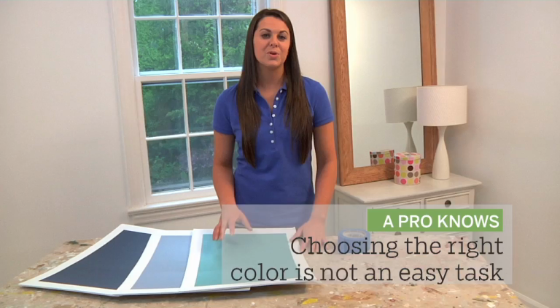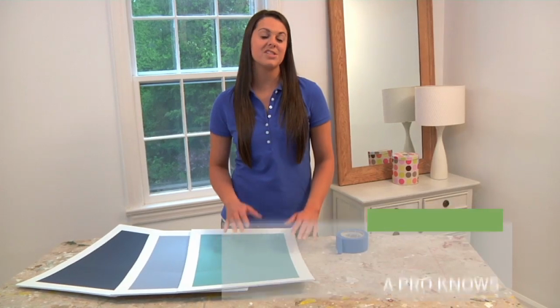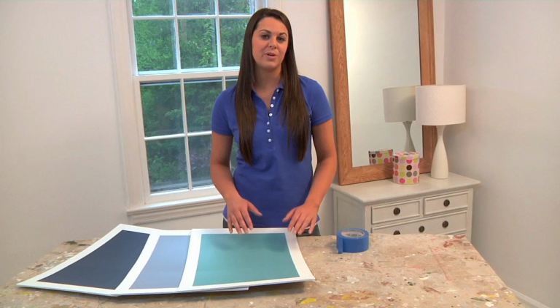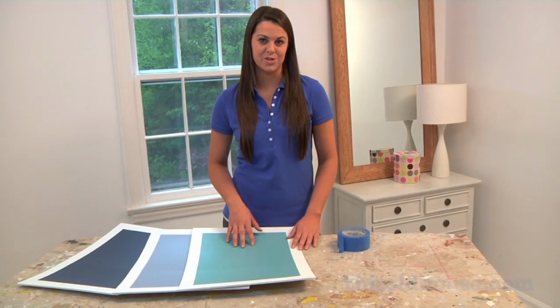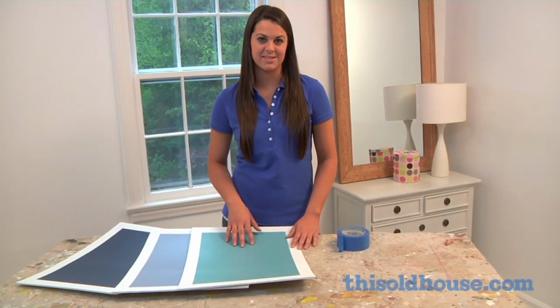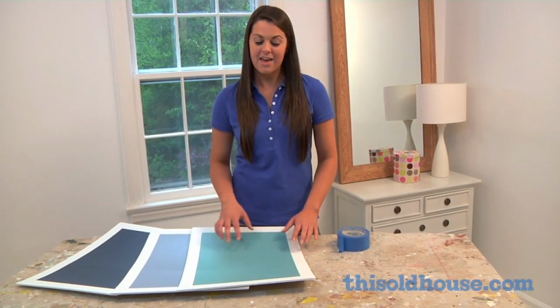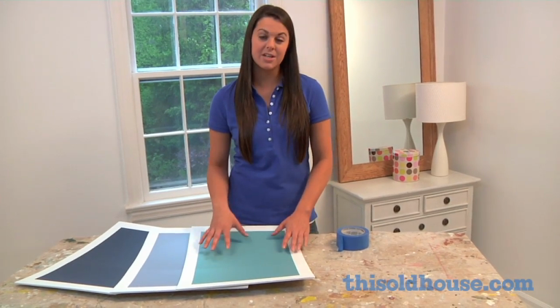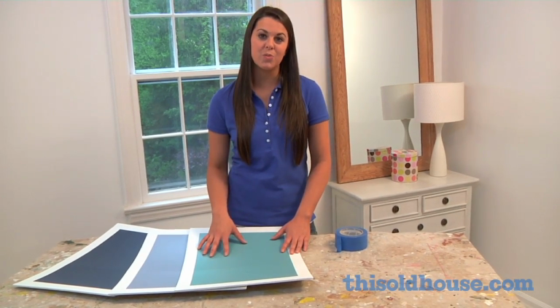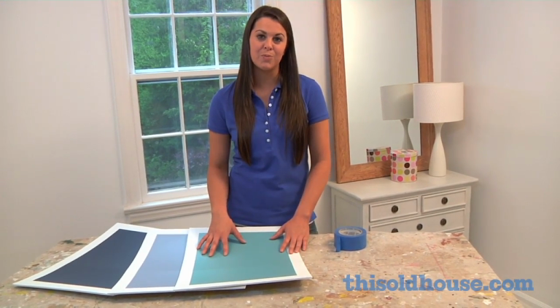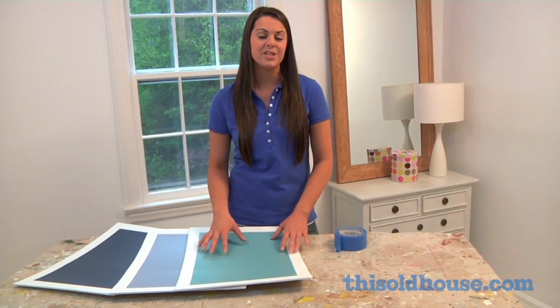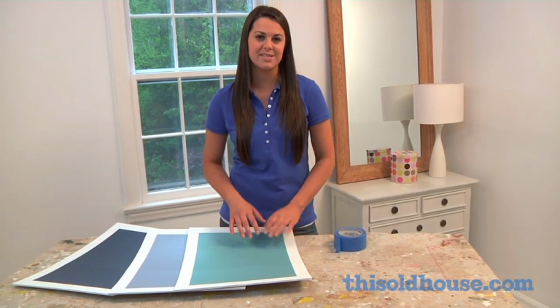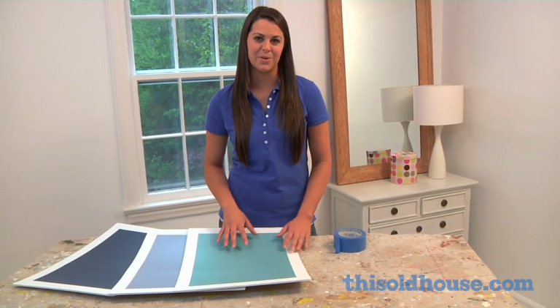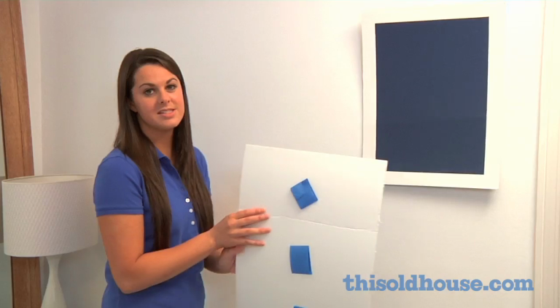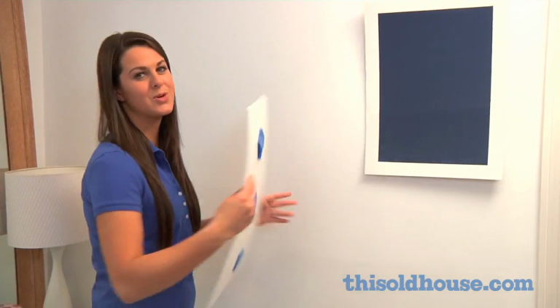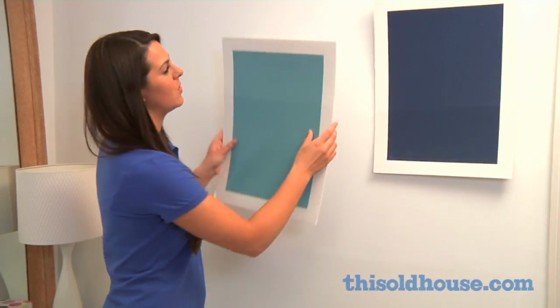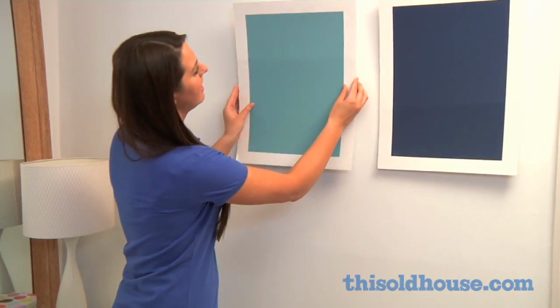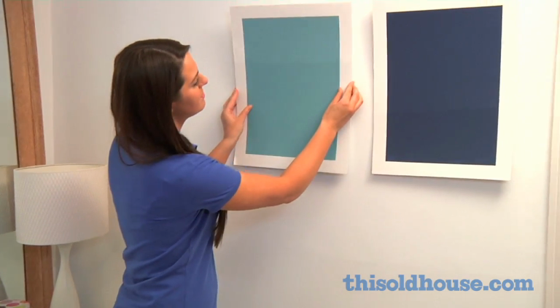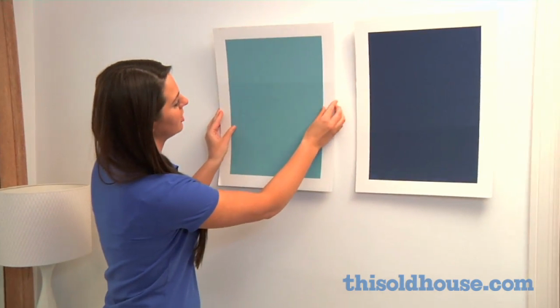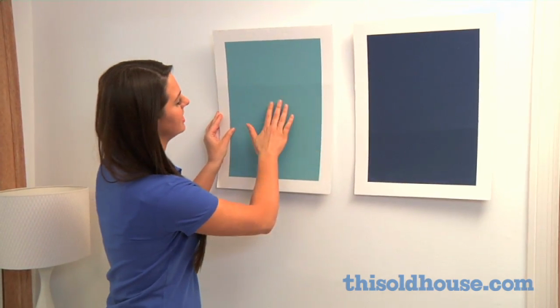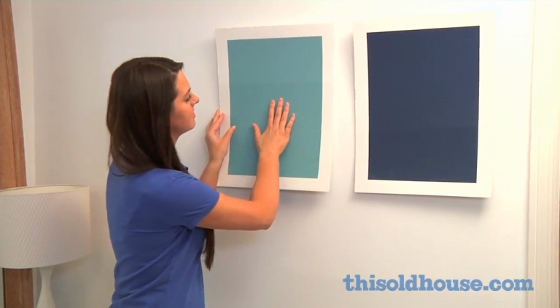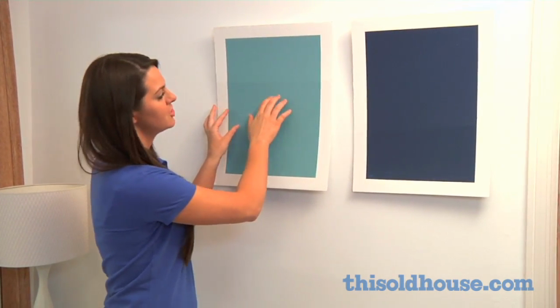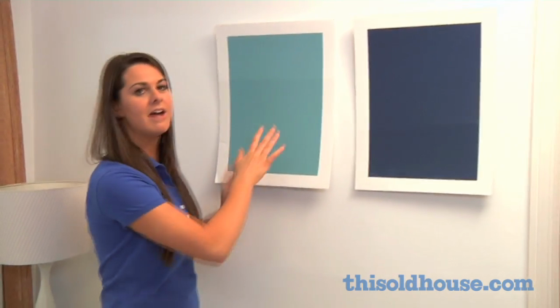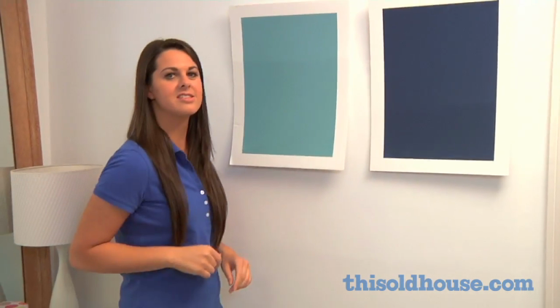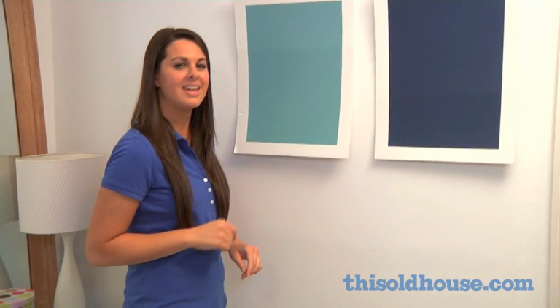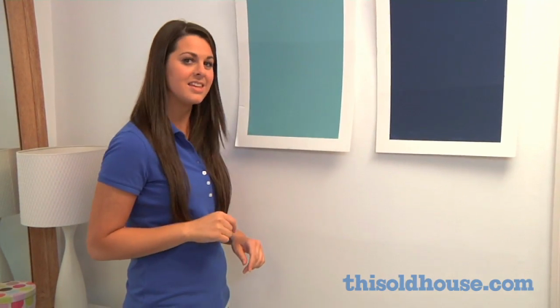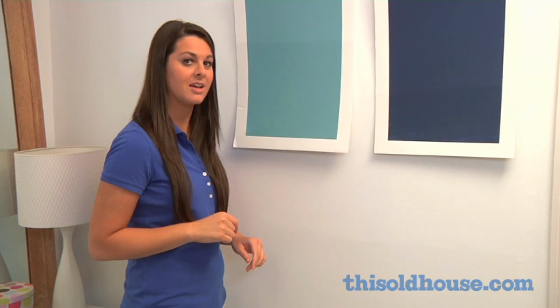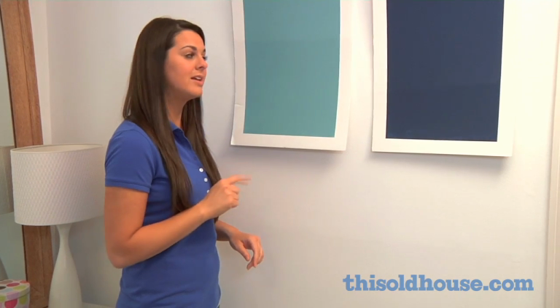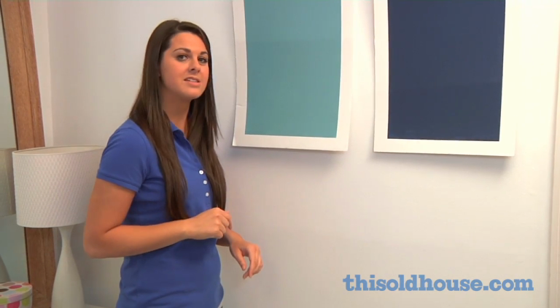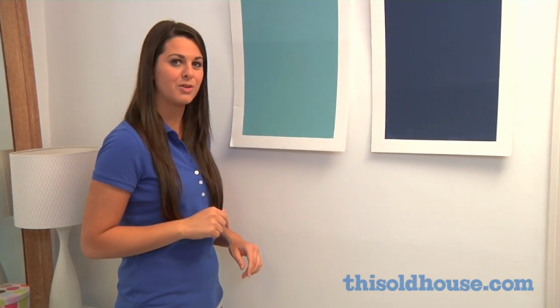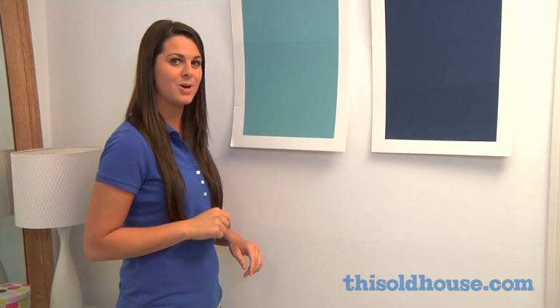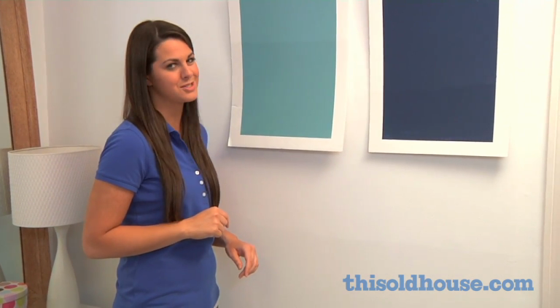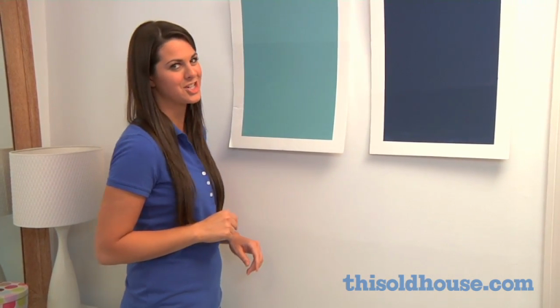Pros suggest narrowing your color choices and then painting a large white foam board to use as a sample. Take the boards to the wall and leave them up for a couple of days. Check out how they look in the sunlight and in the evening, when incandescent and fluorescent bulbs can skew their shade.